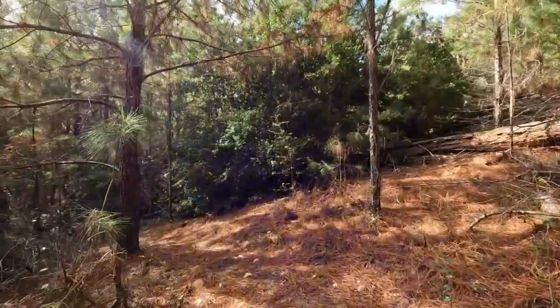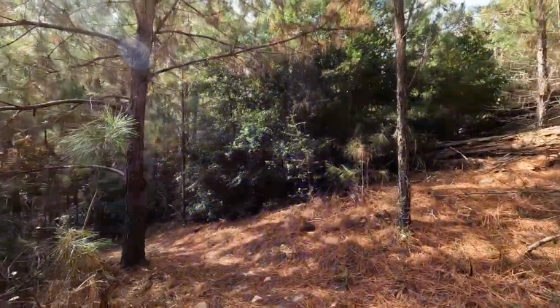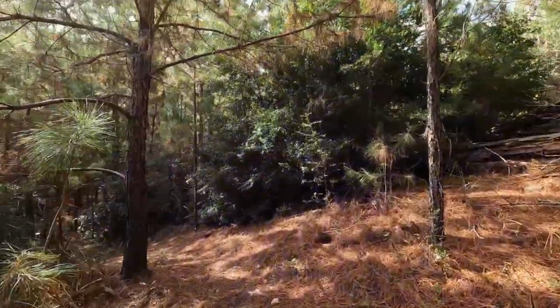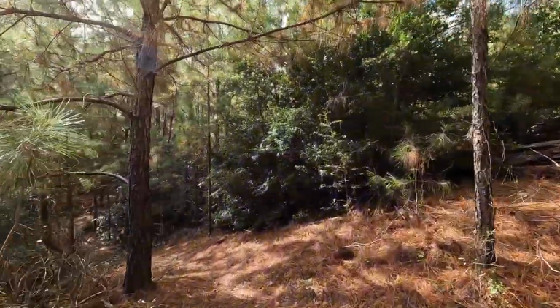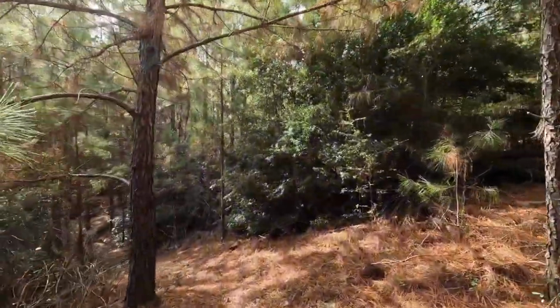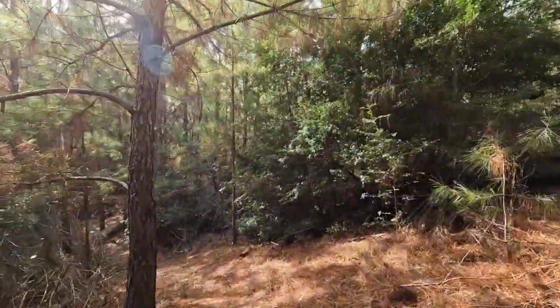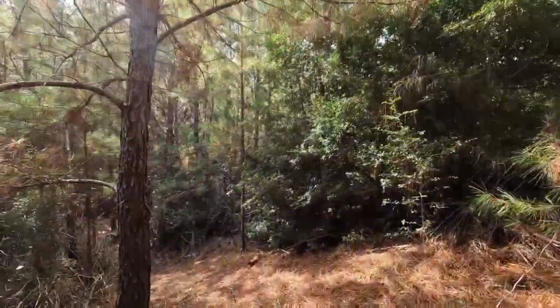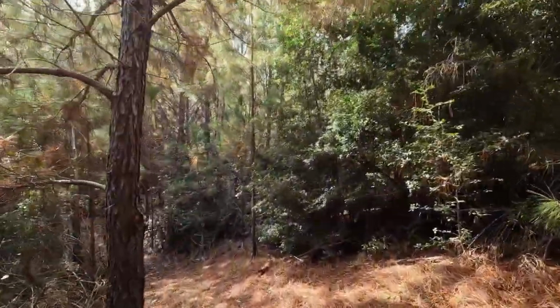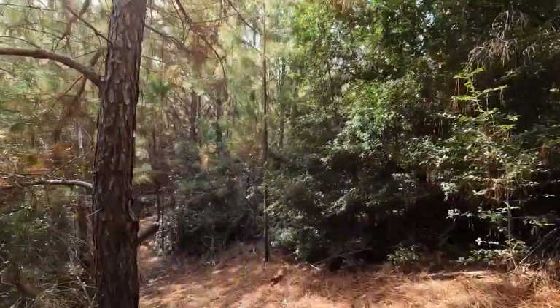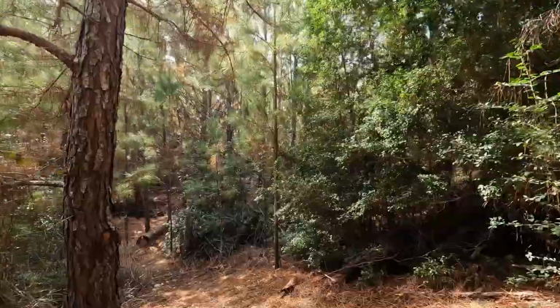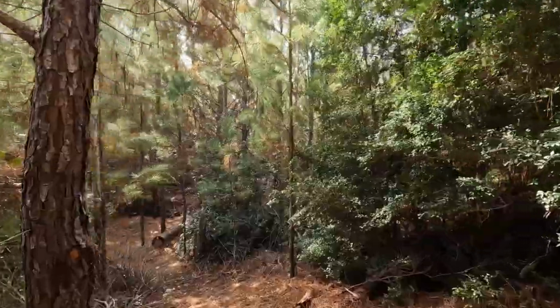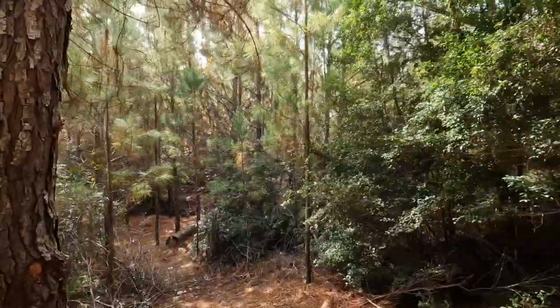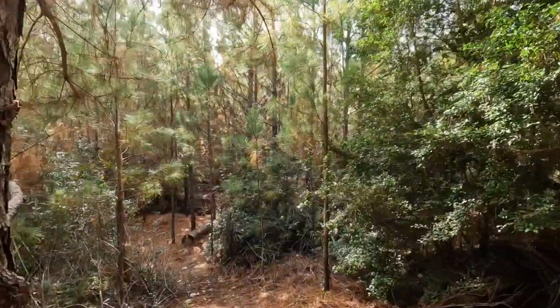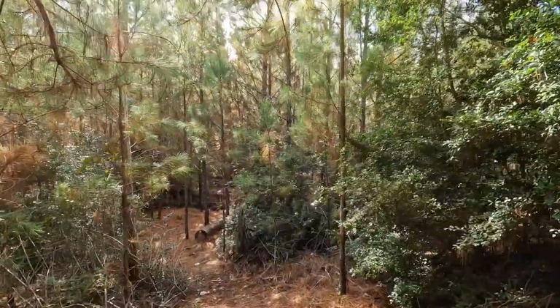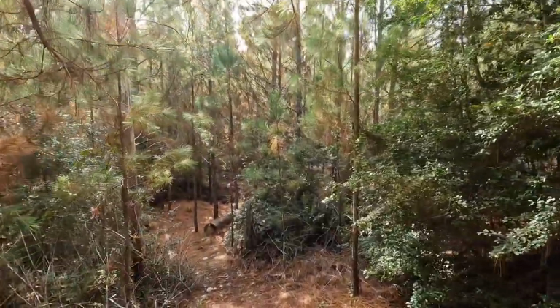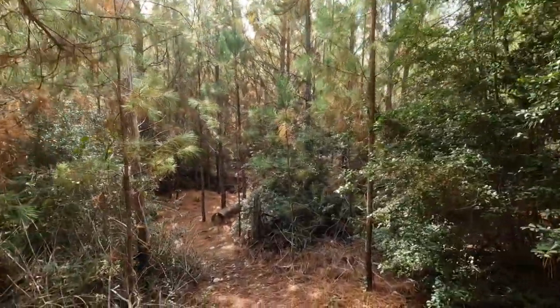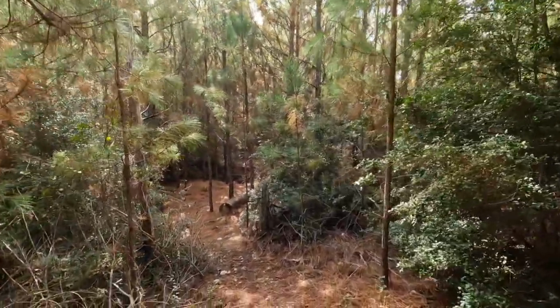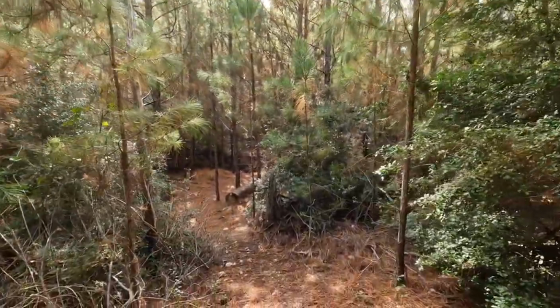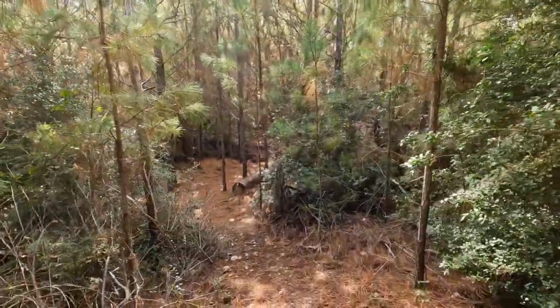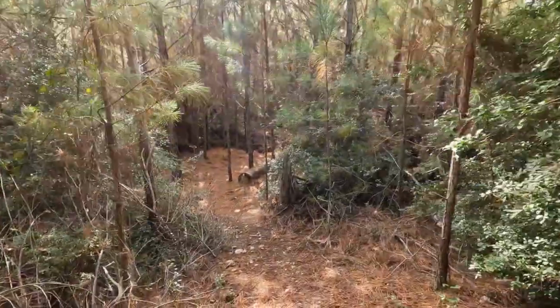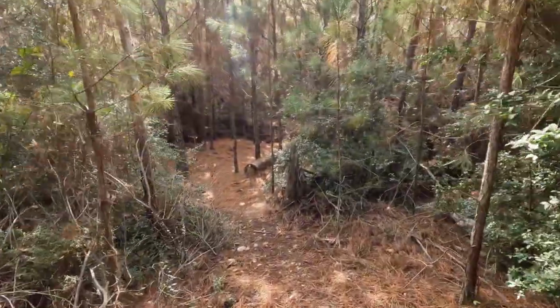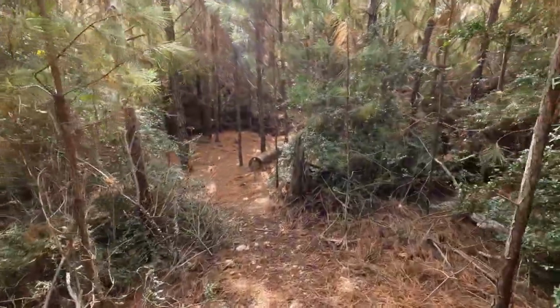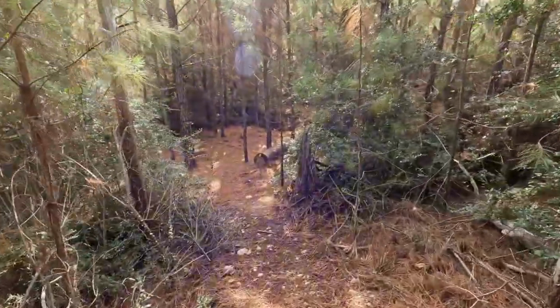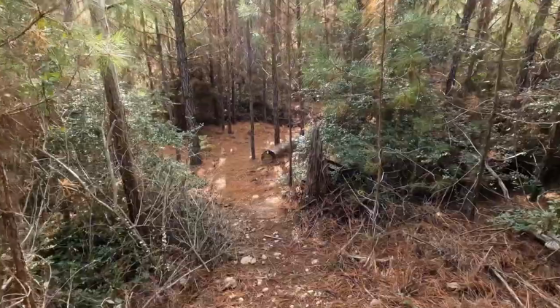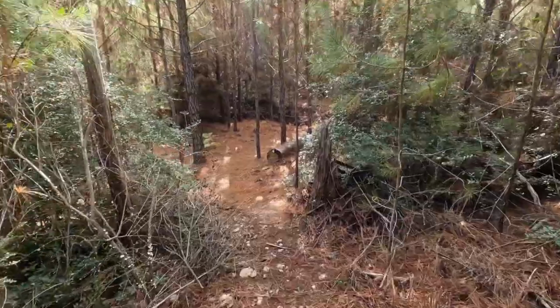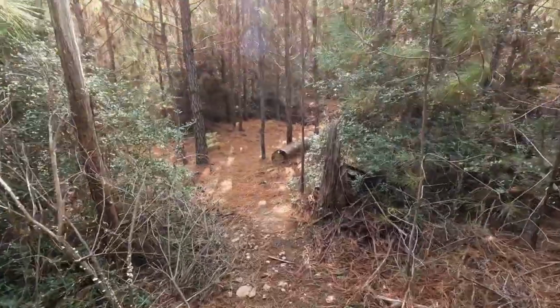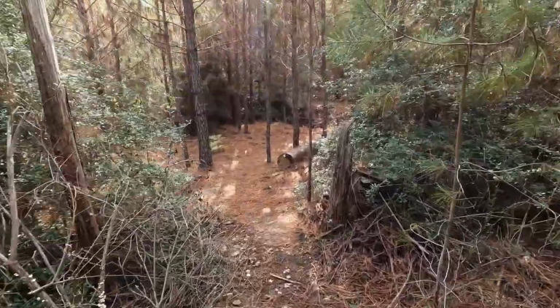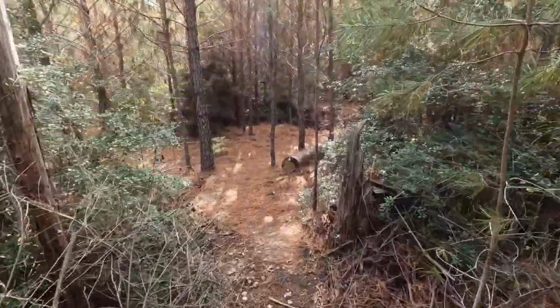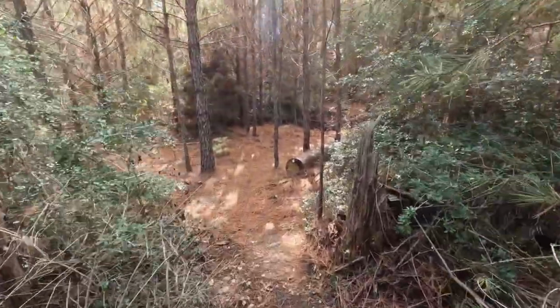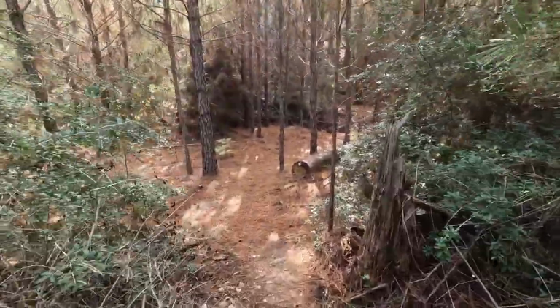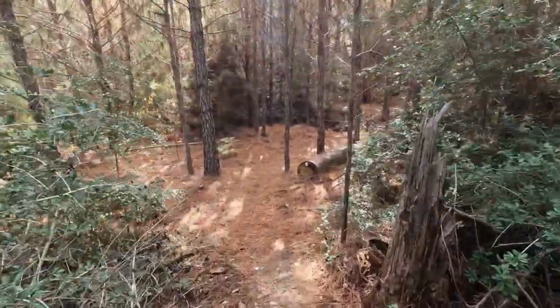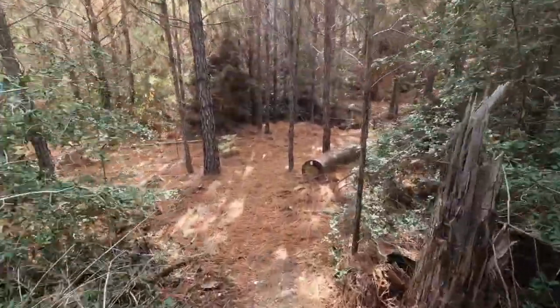A short way down and across from the creekside camping area will be Carrizo Trail, at 0.33 miles long. This was a short trail, but in my opinion the prettiest.